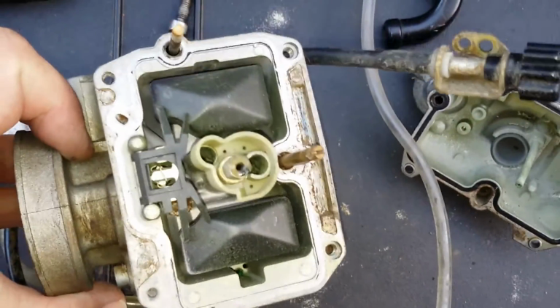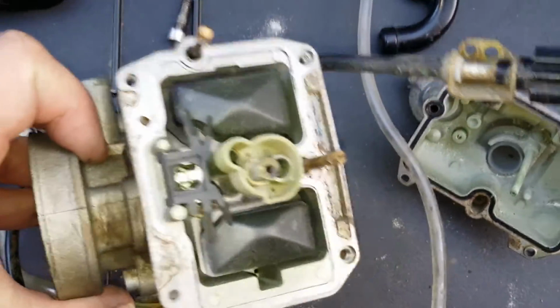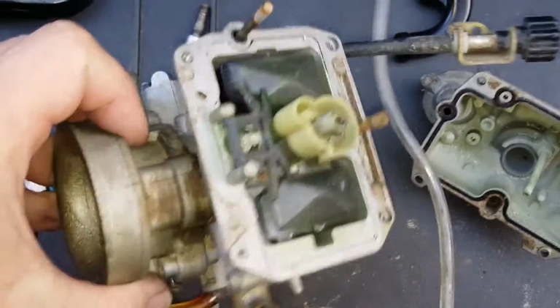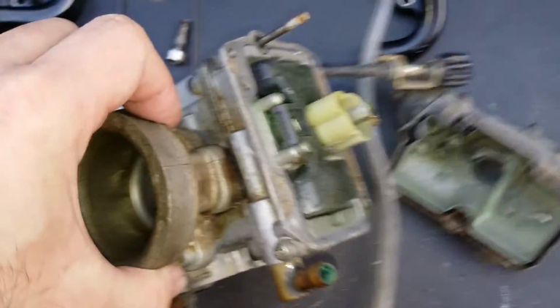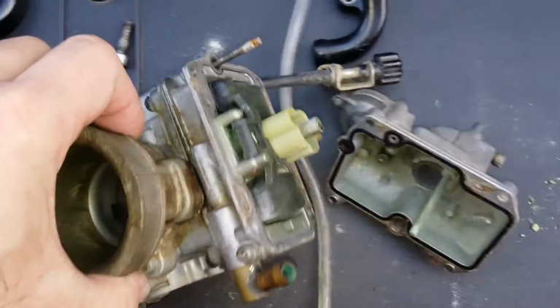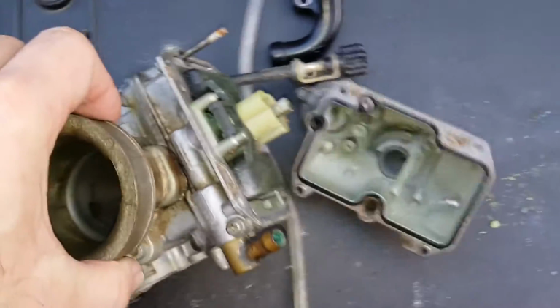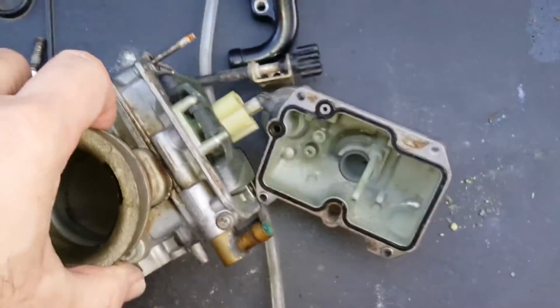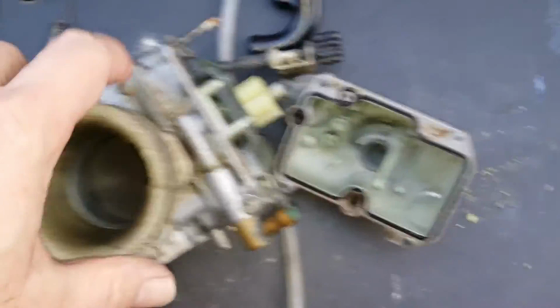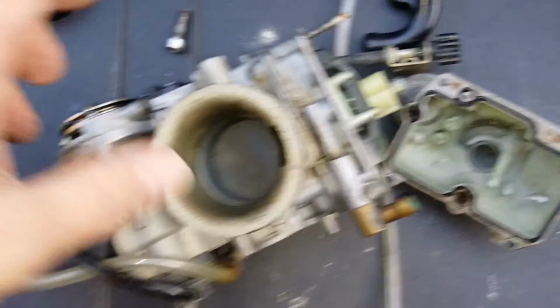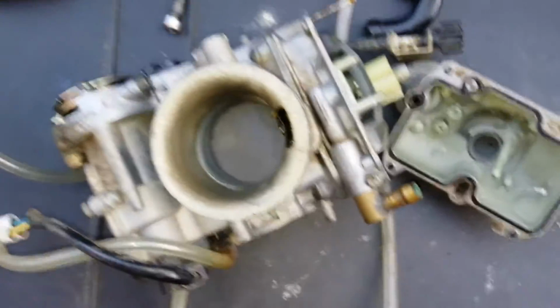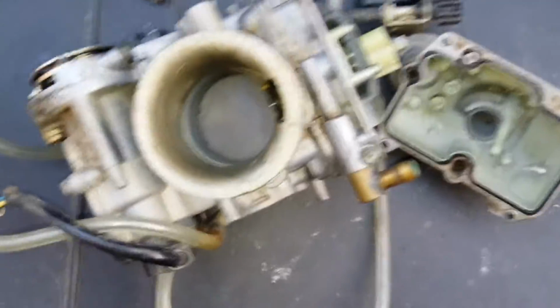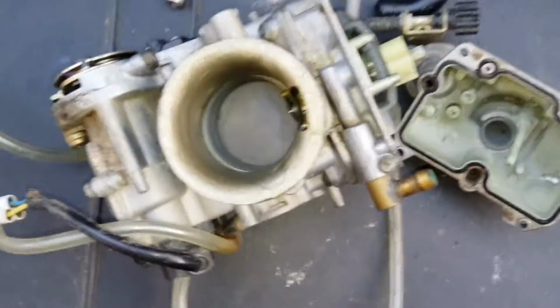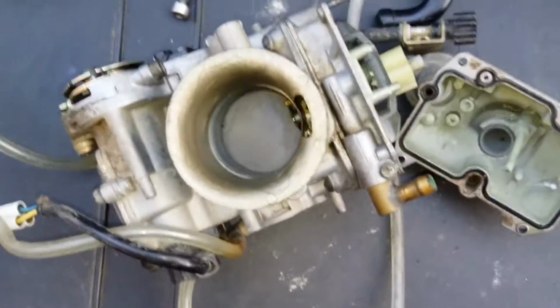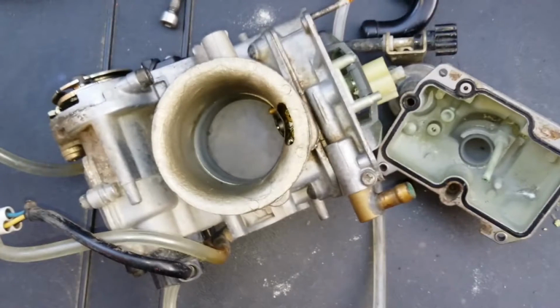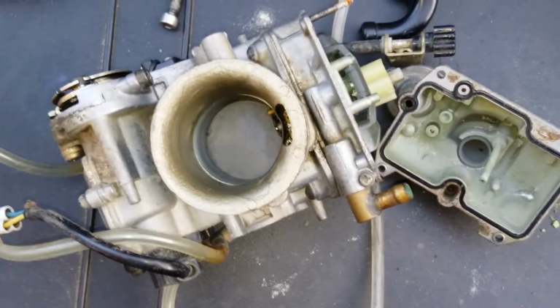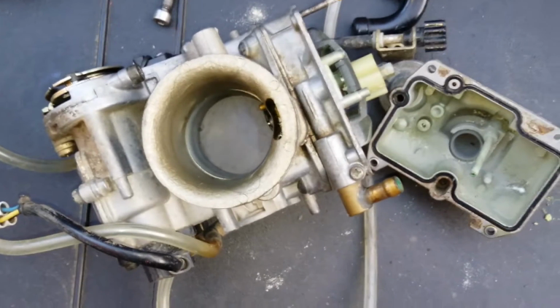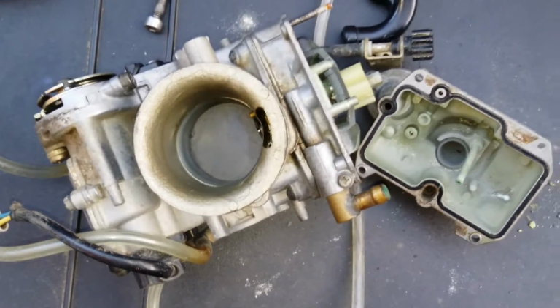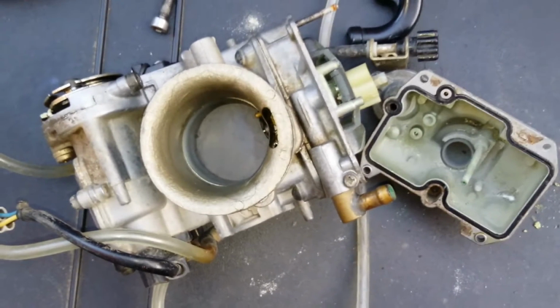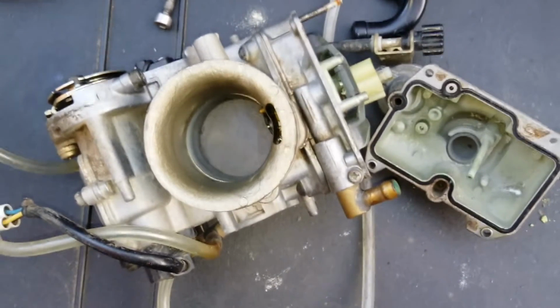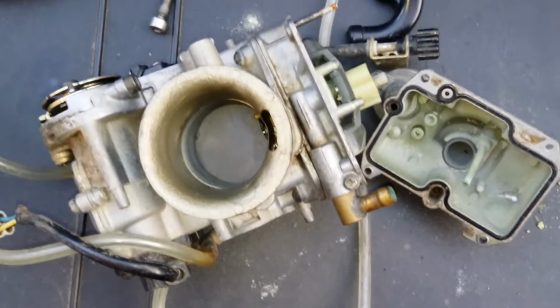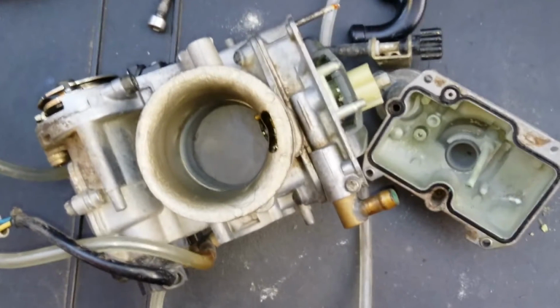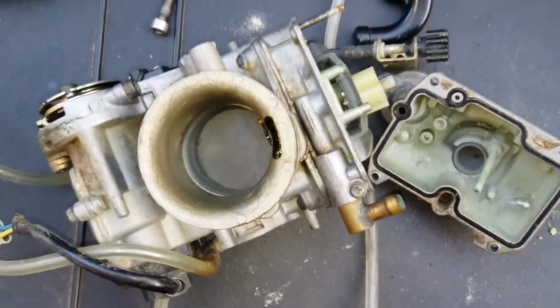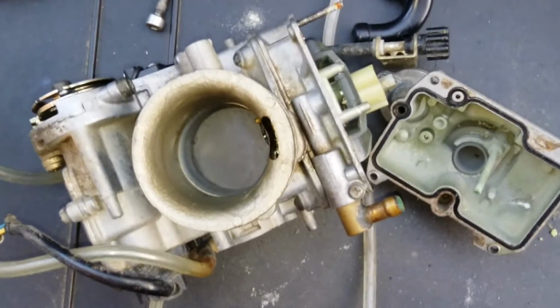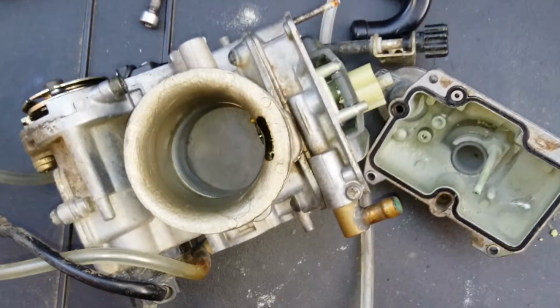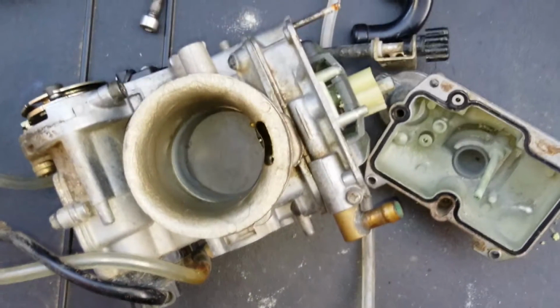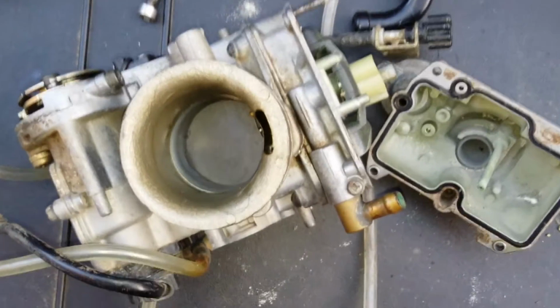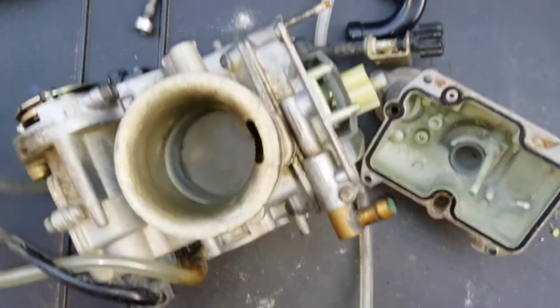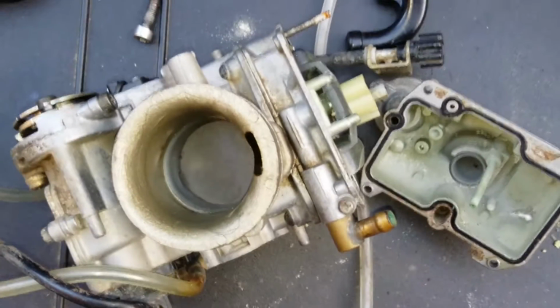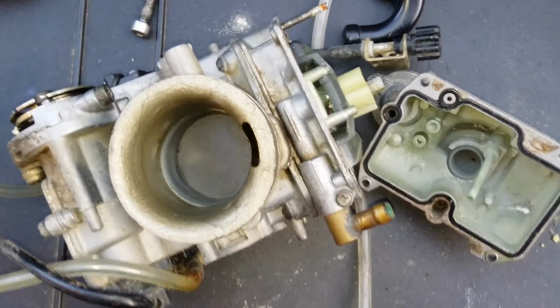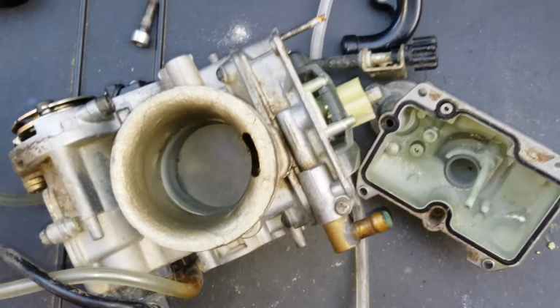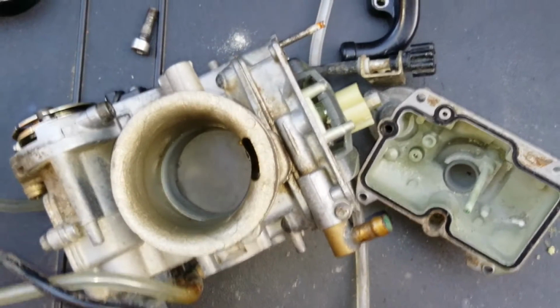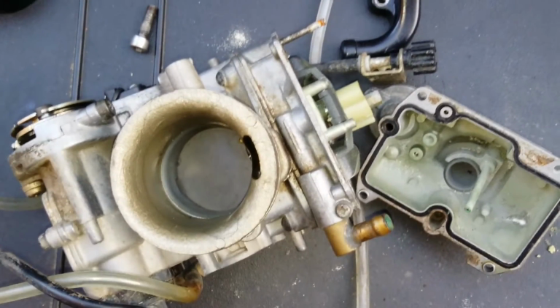So I'll dunk this in the ultrasonic bath for about an hour or so with some cleaning agents in there and see how it comes out.